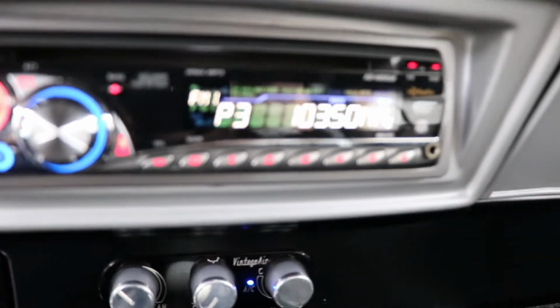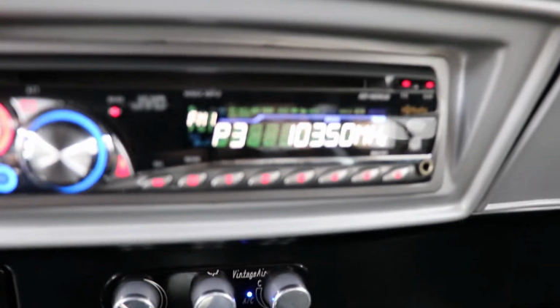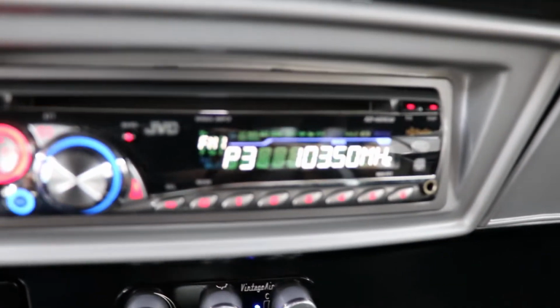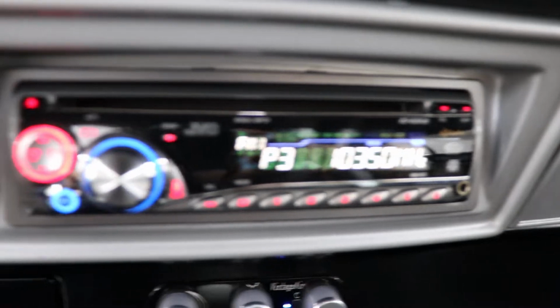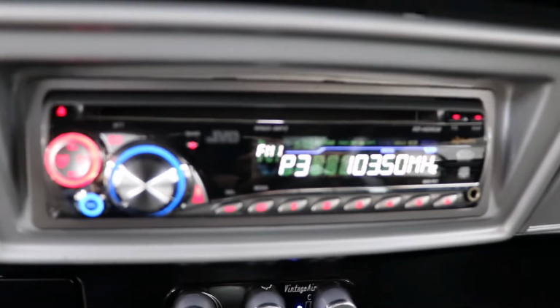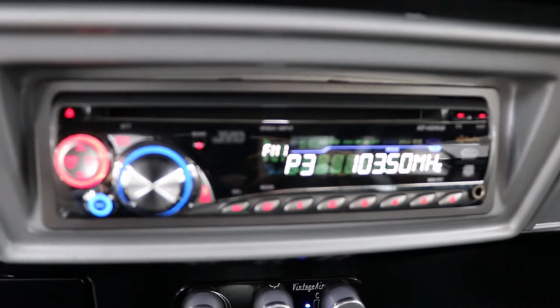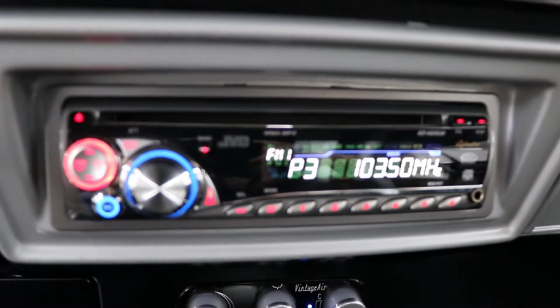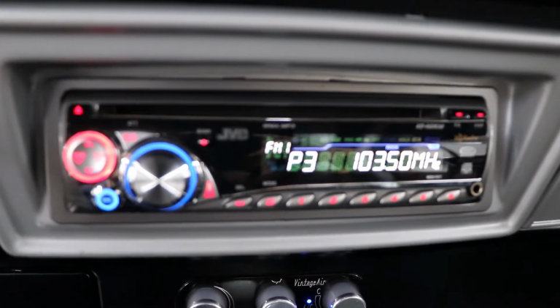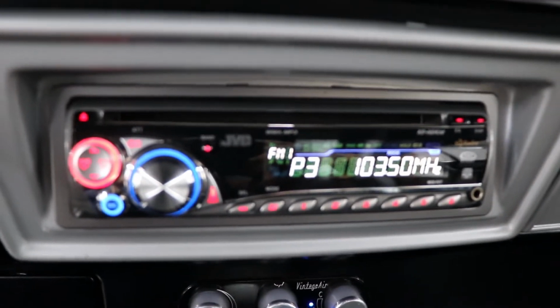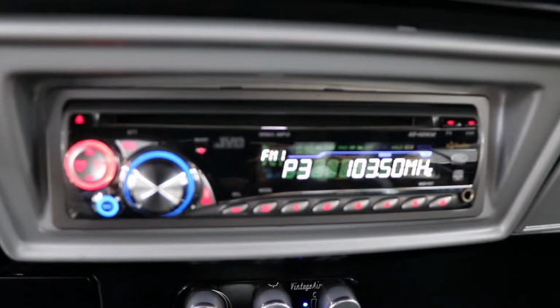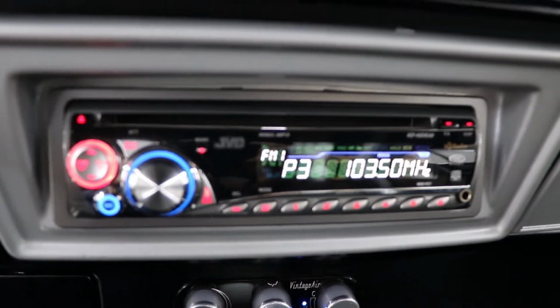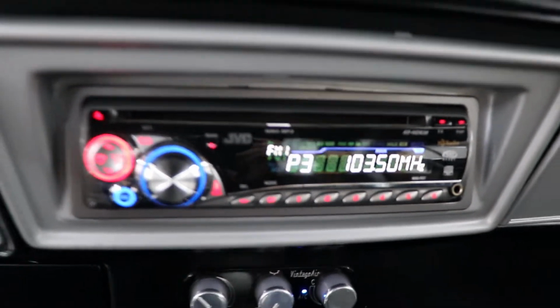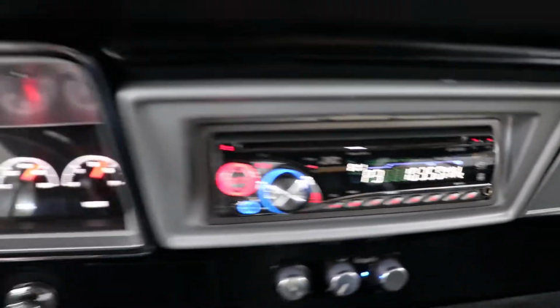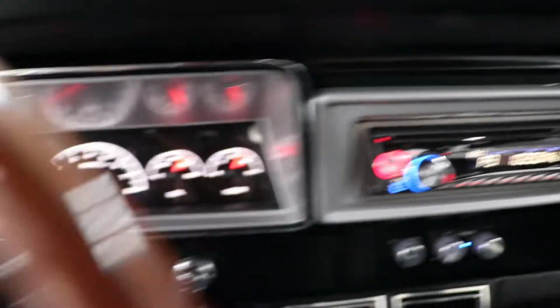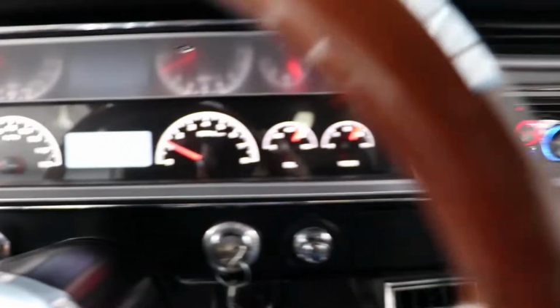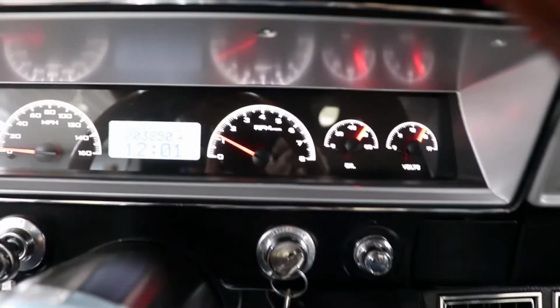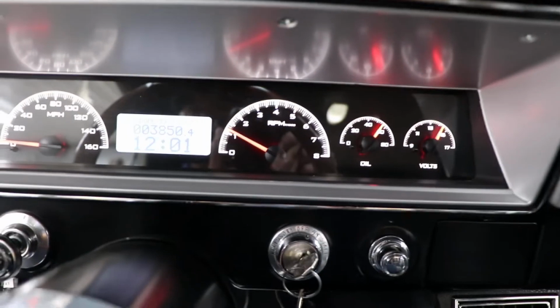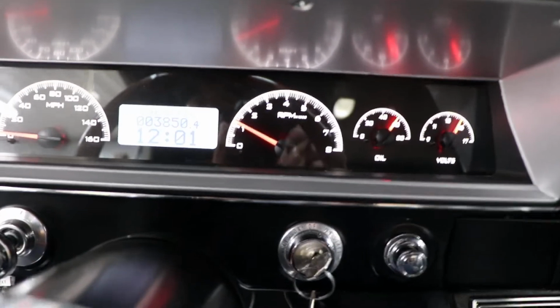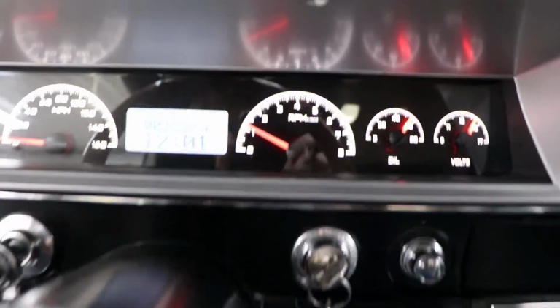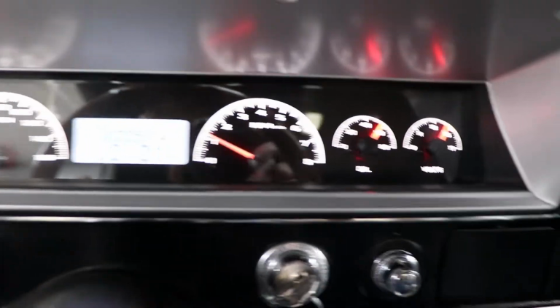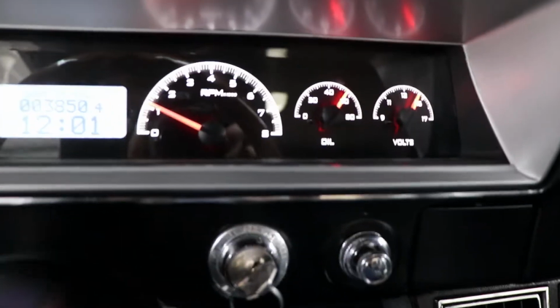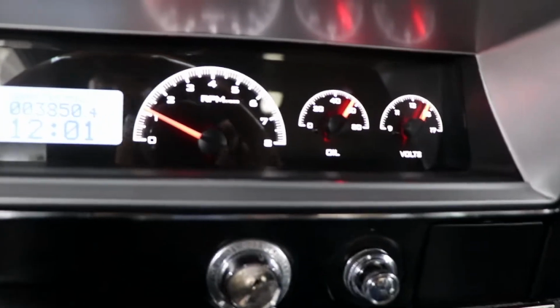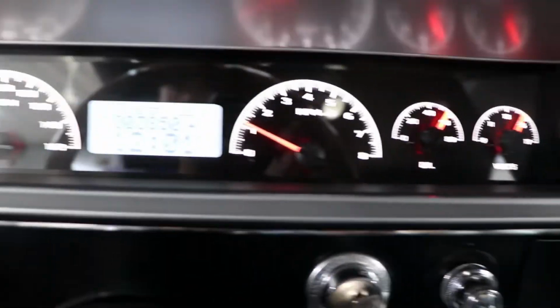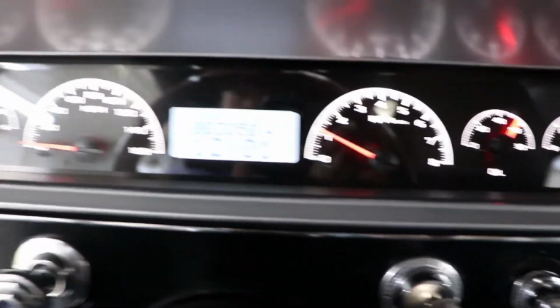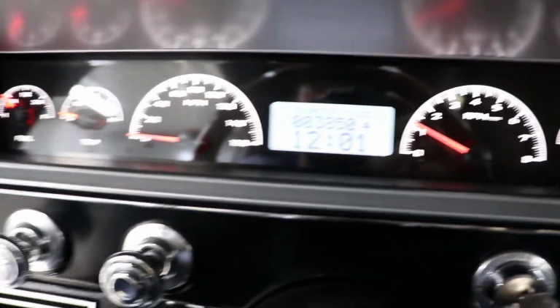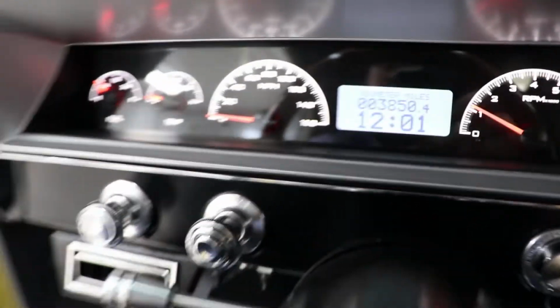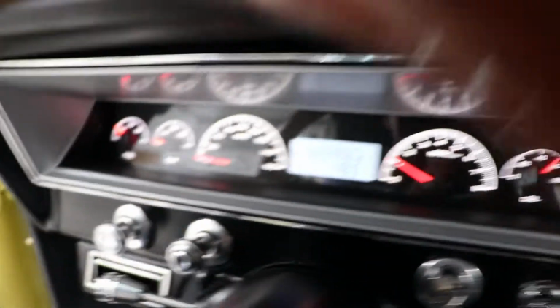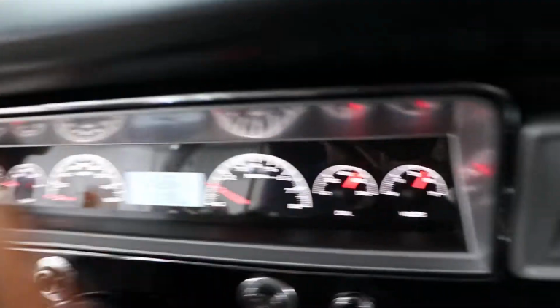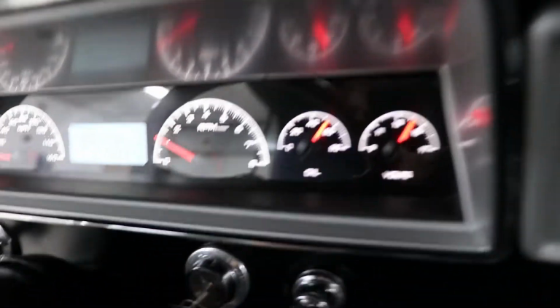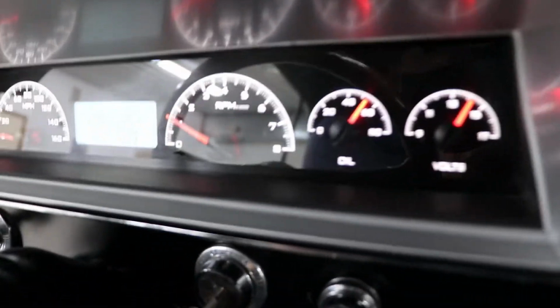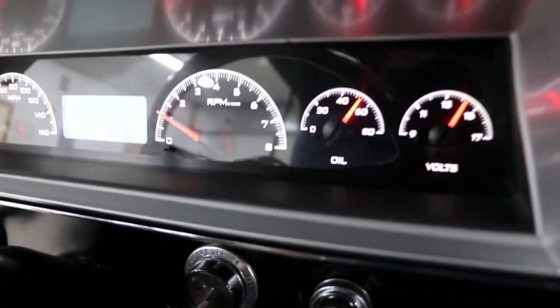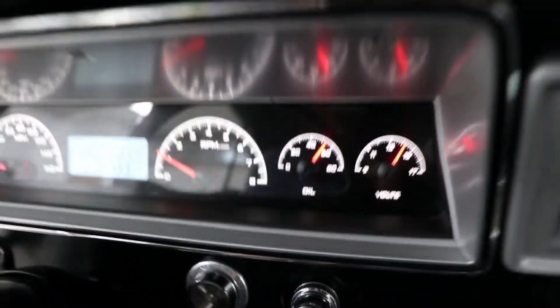It does have a radio, CT flare, and an all-electronic dashboard installed. Again, it looks really sharp.